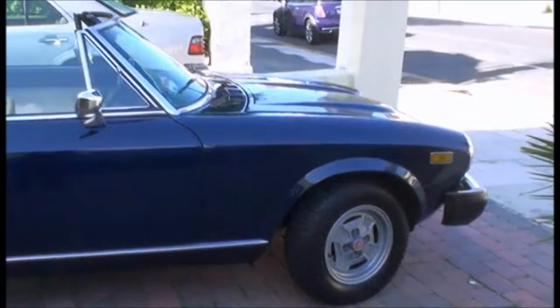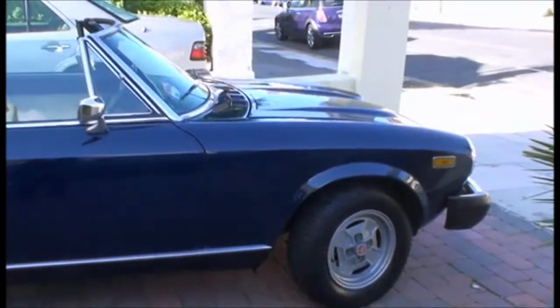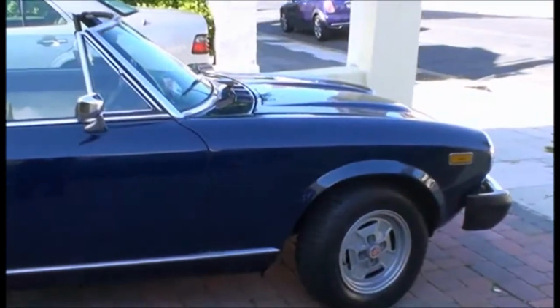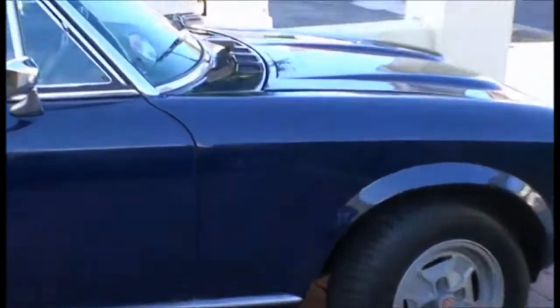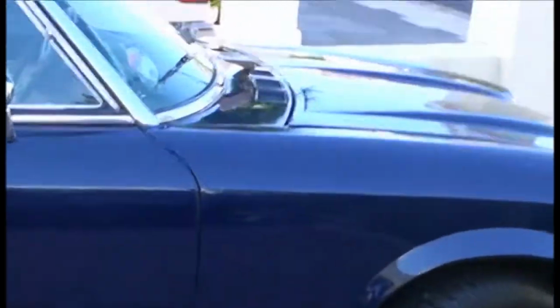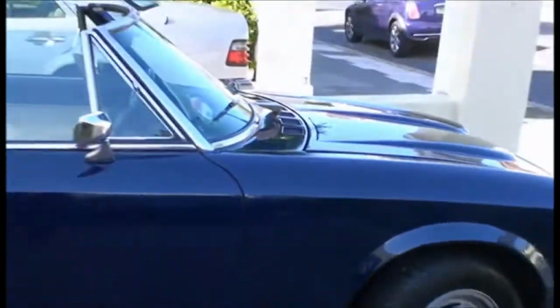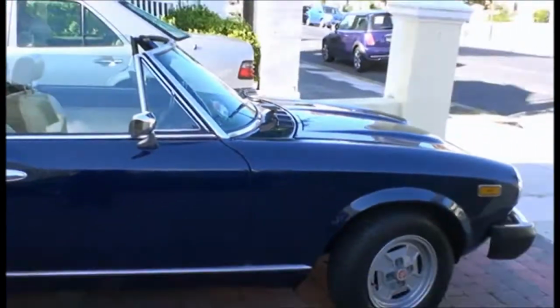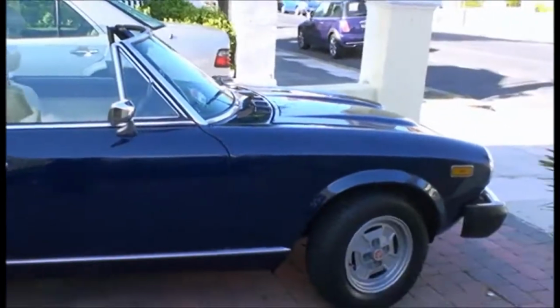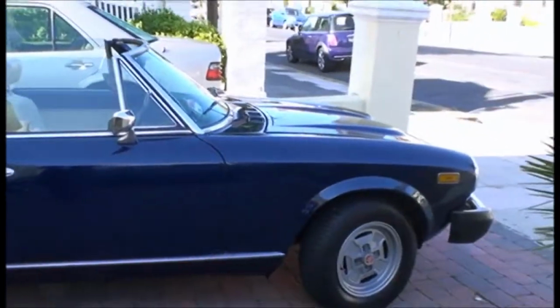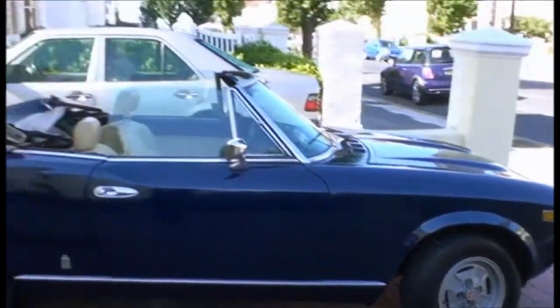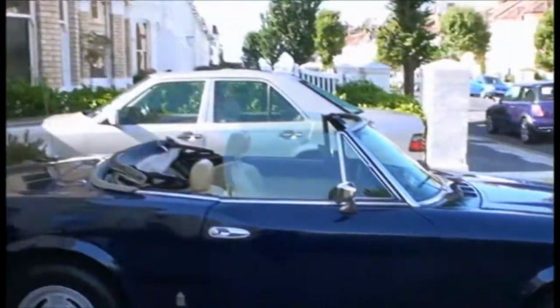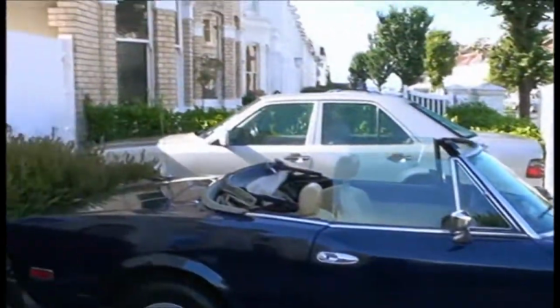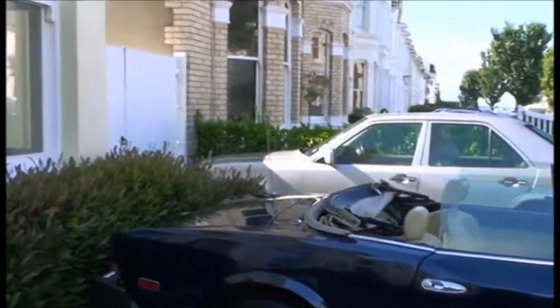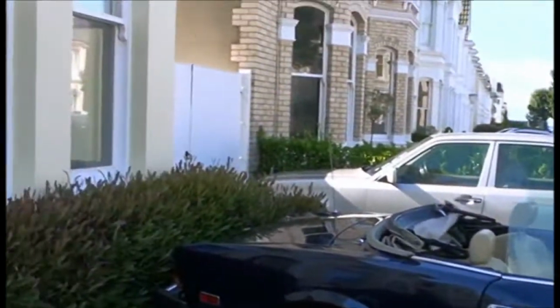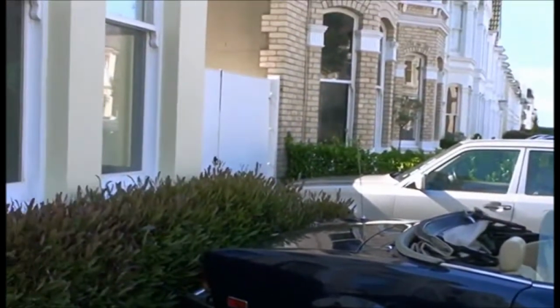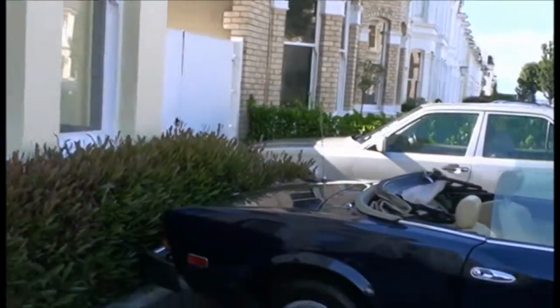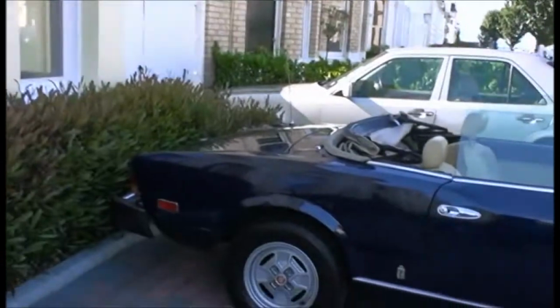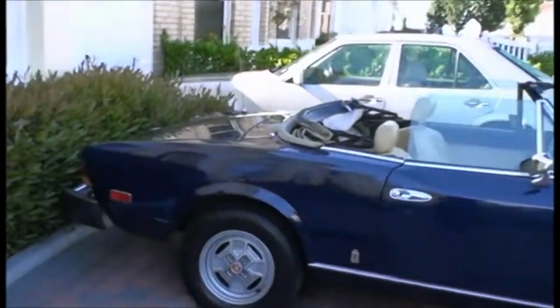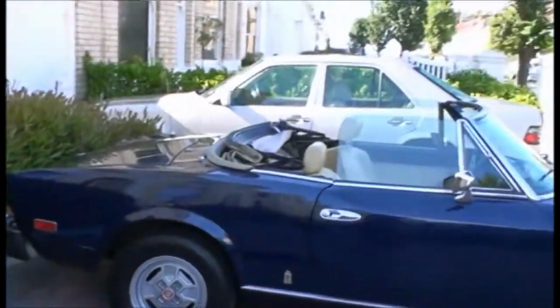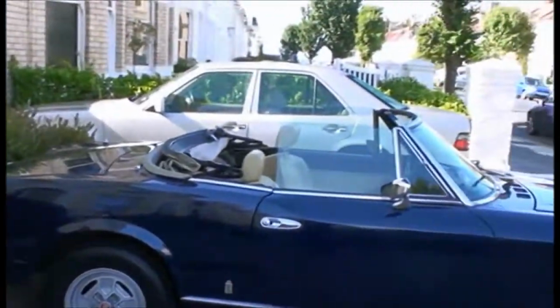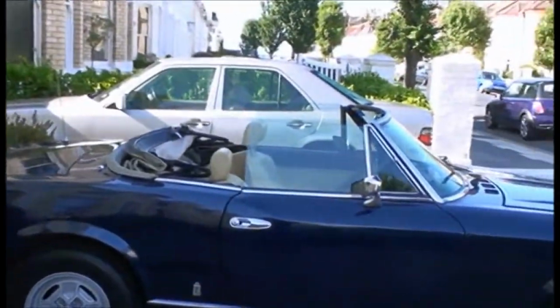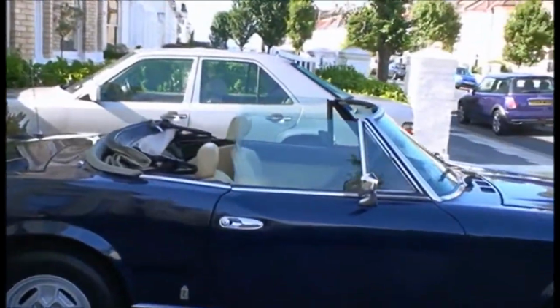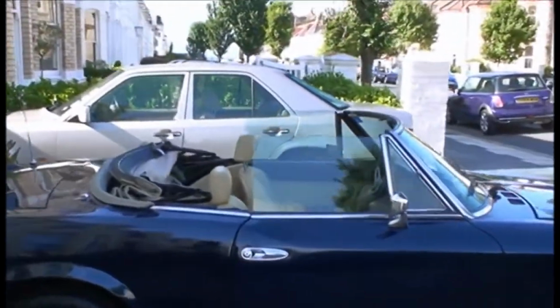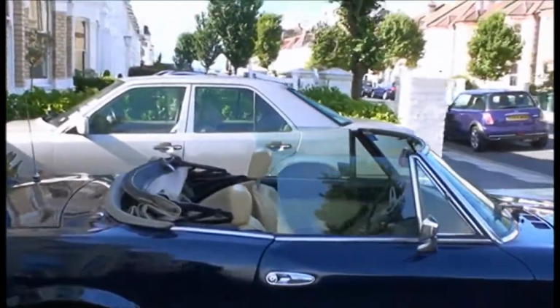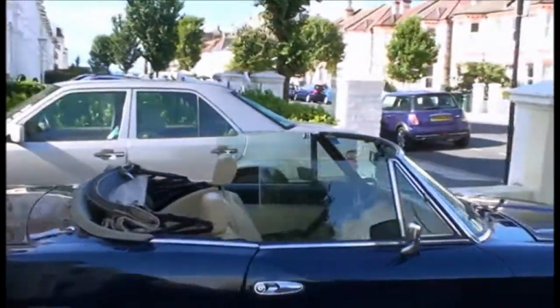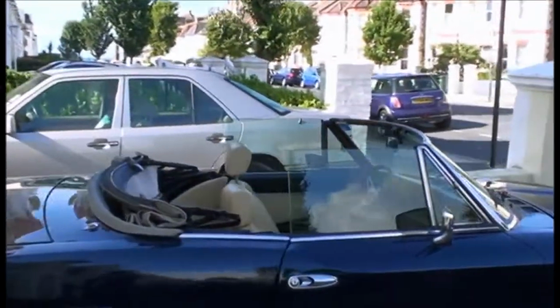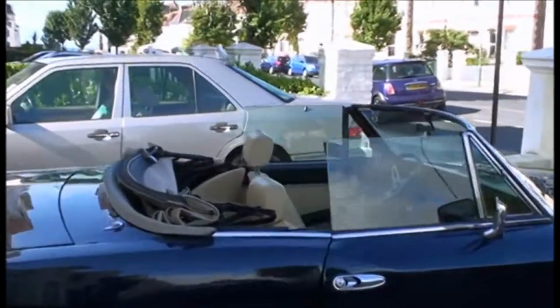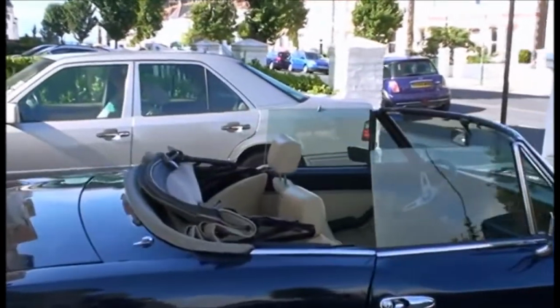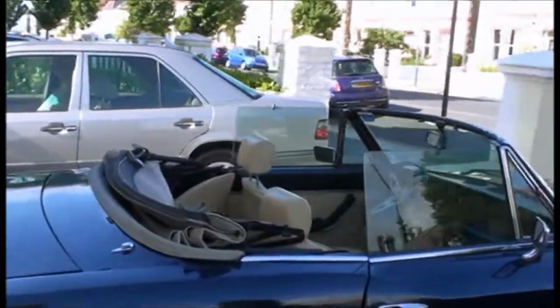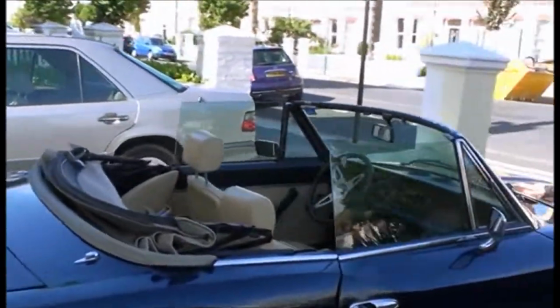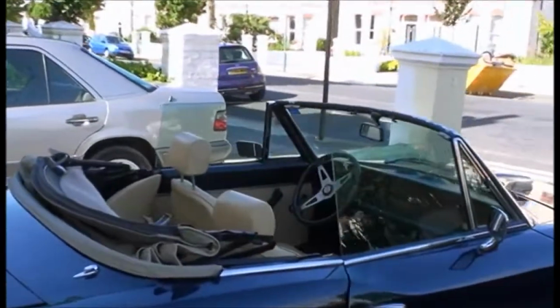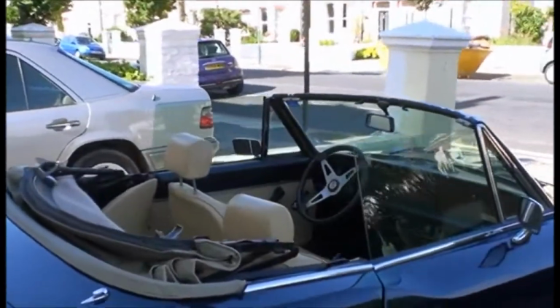Morning viewer, that's my car today. It's a Fiat Spider 2000. It's two litre. Very pretty. It's nice with the roof down on a nice day like today.